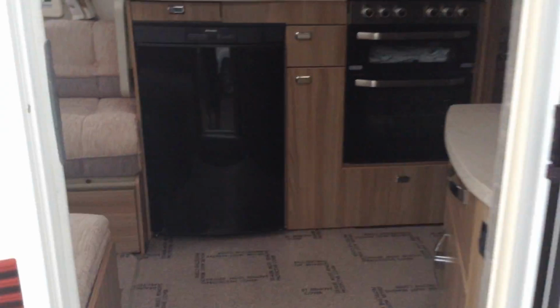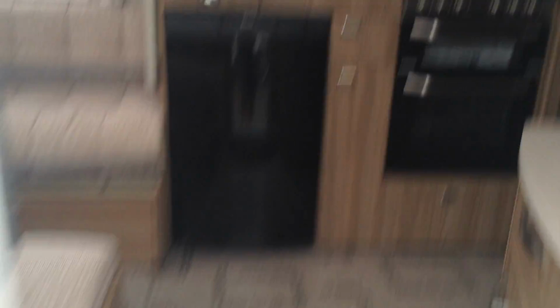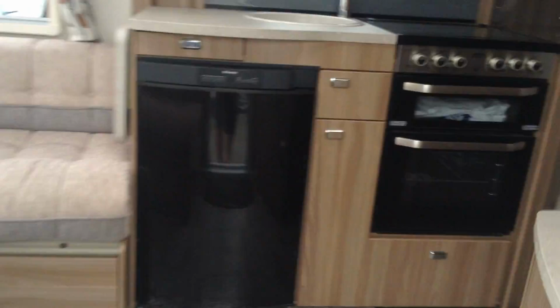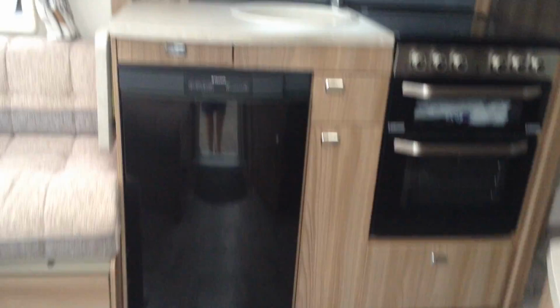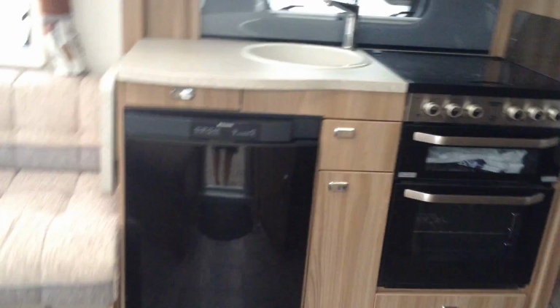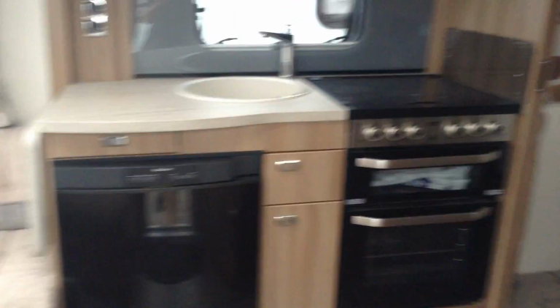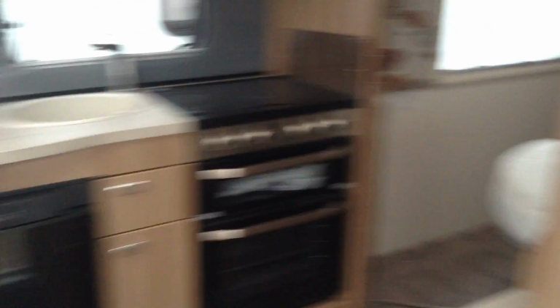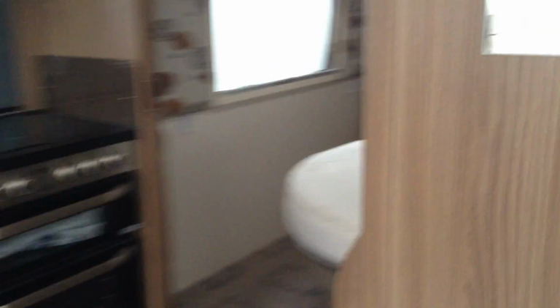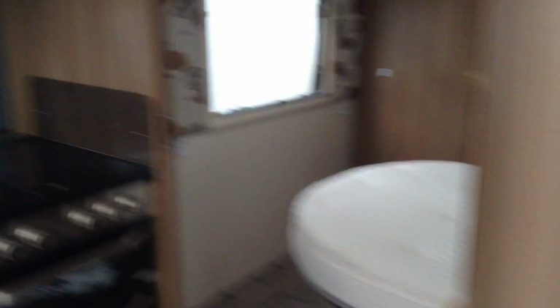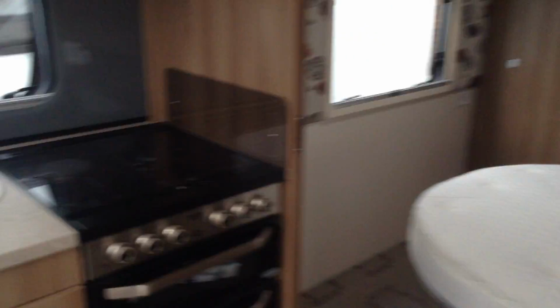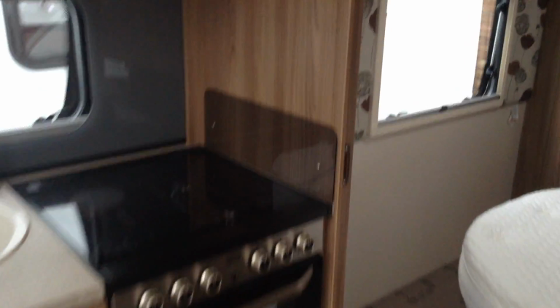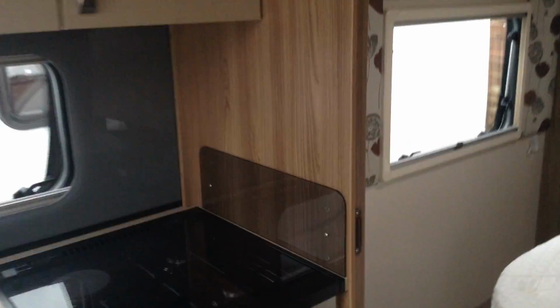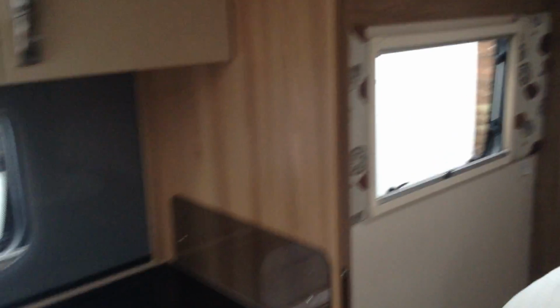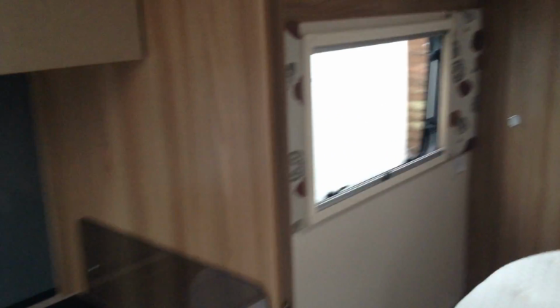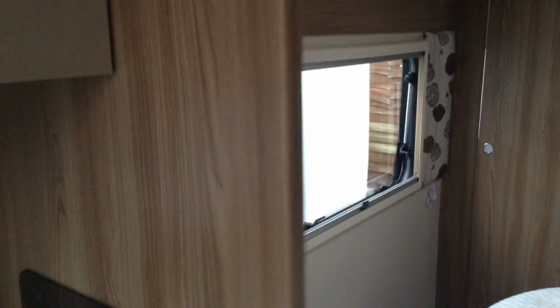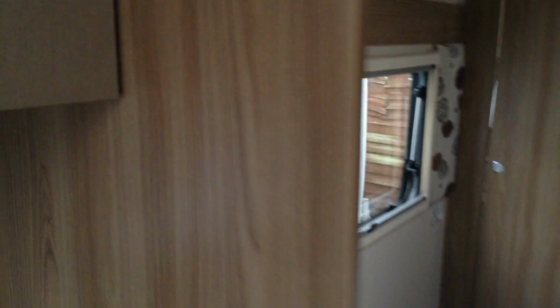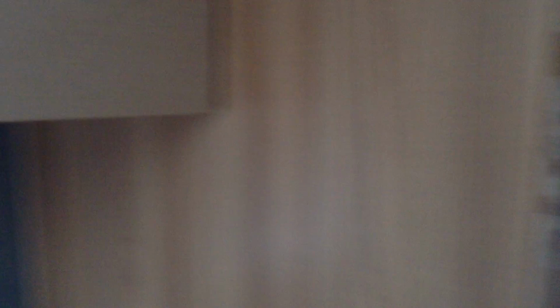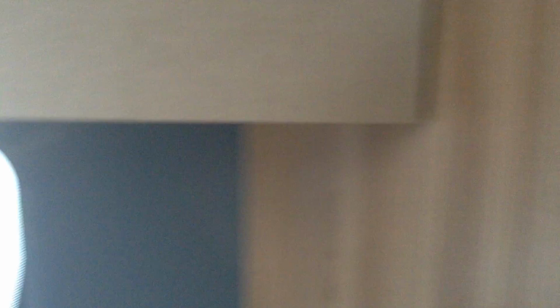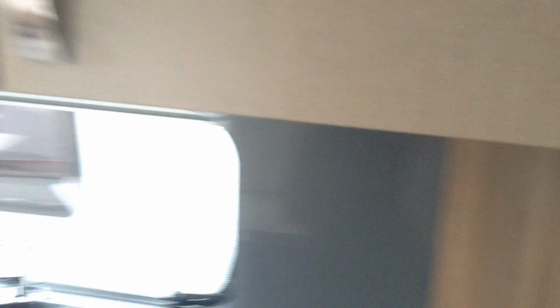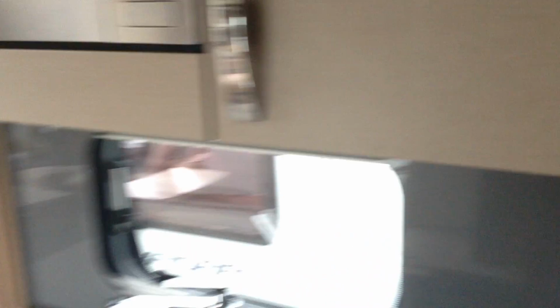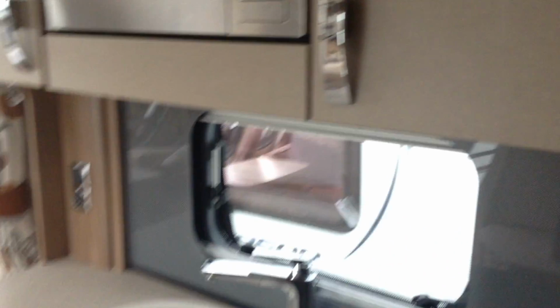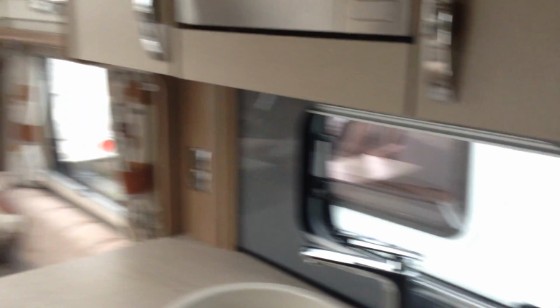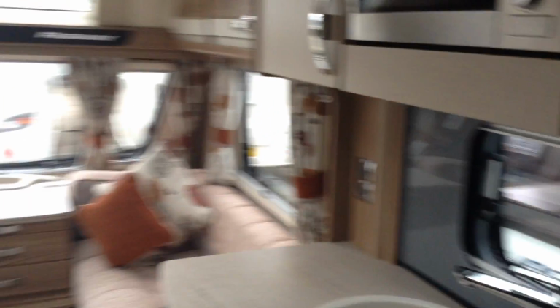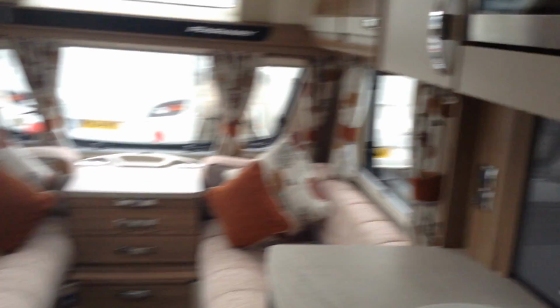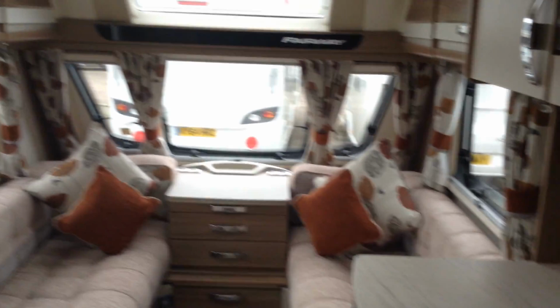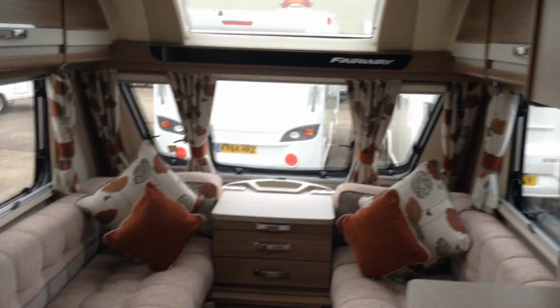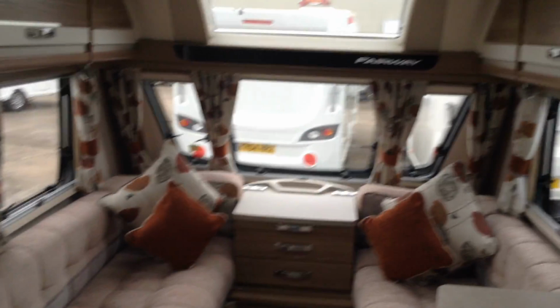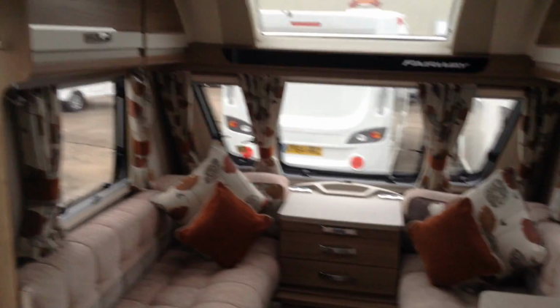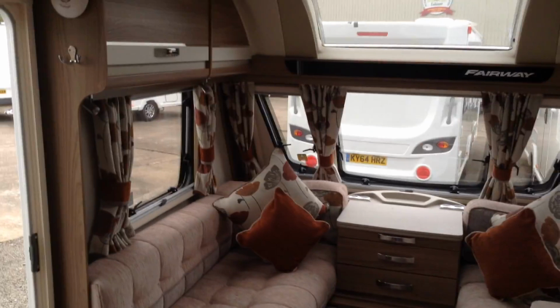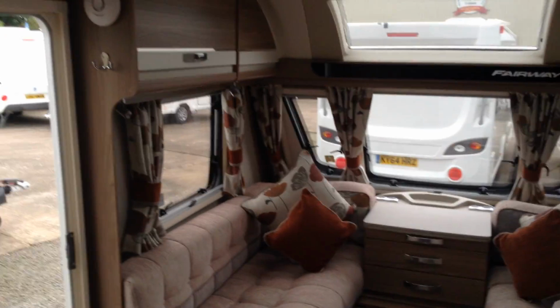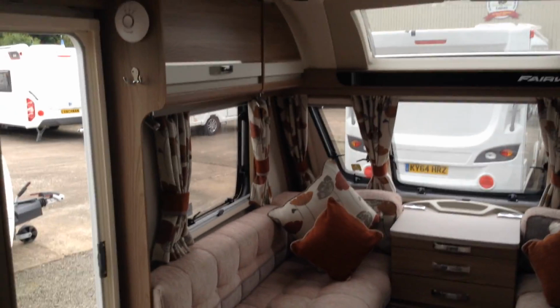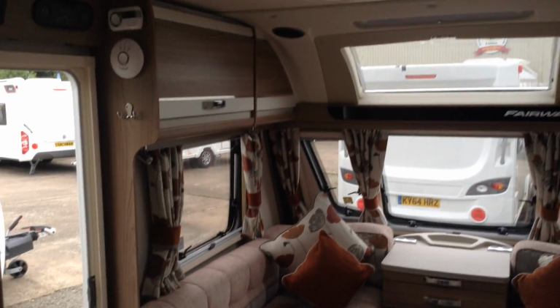It's in great condition. It's the transverse island bed — very desirable layout — and I'm sure it'll be sold very, very quickly indeed.